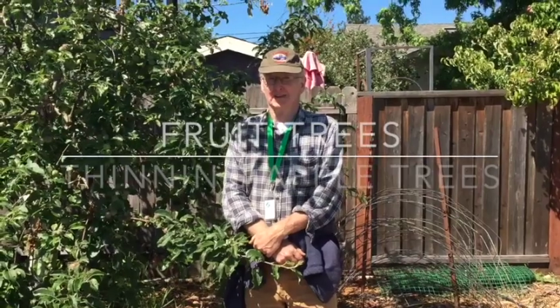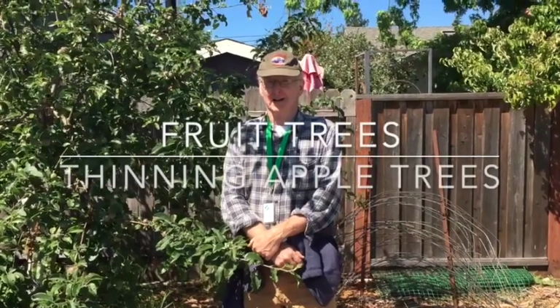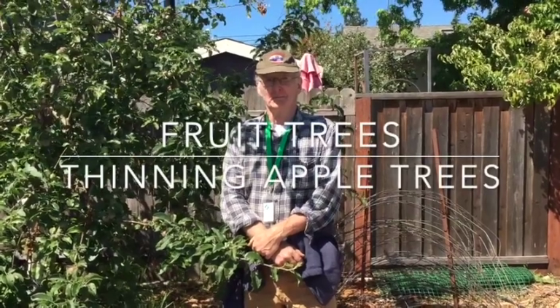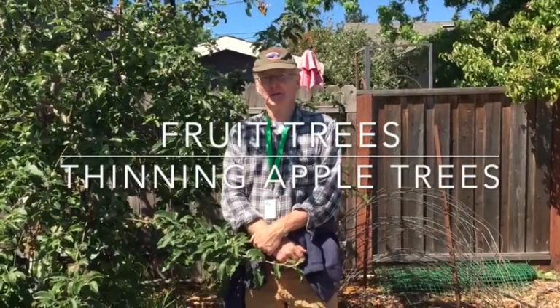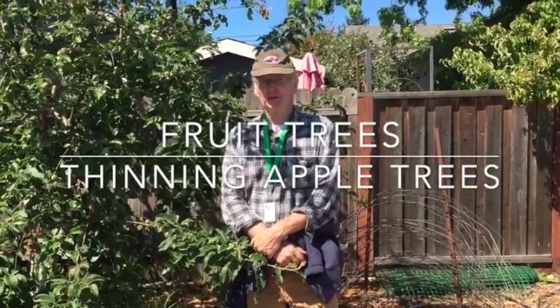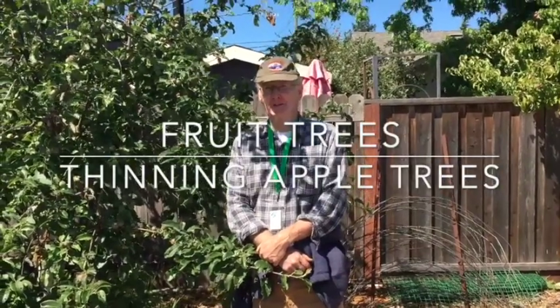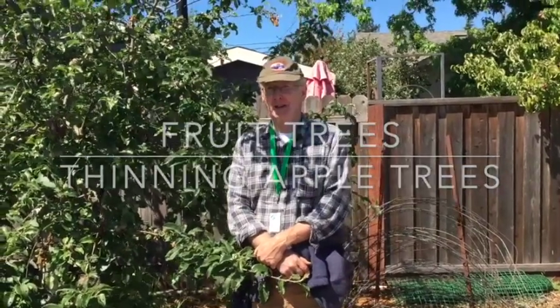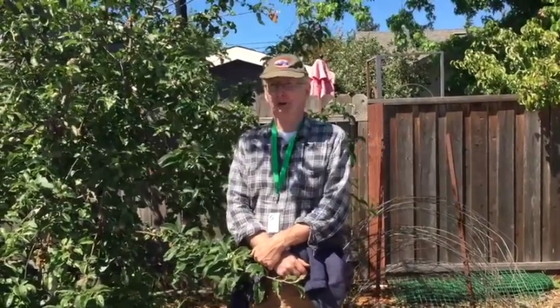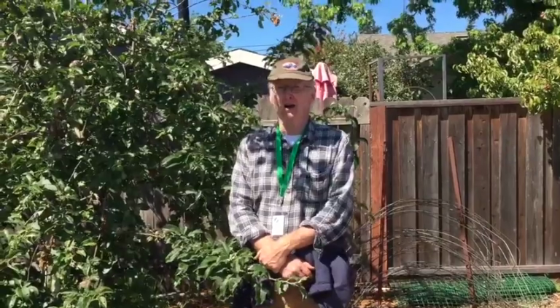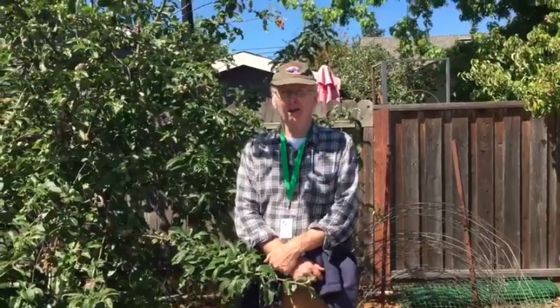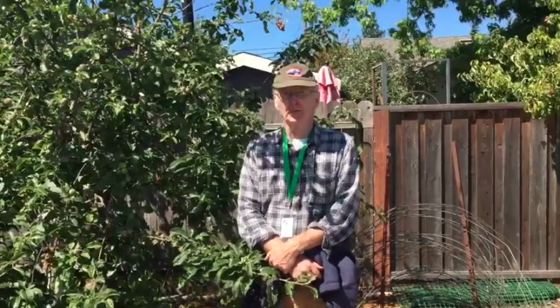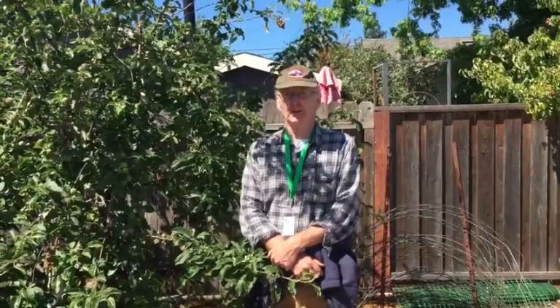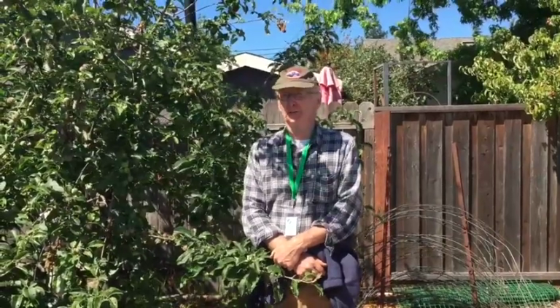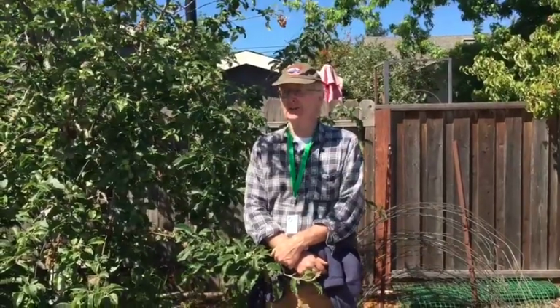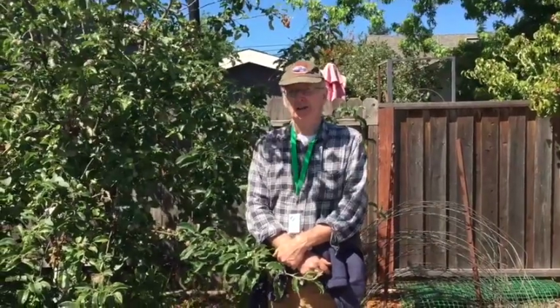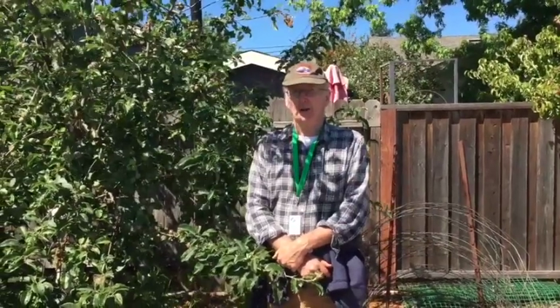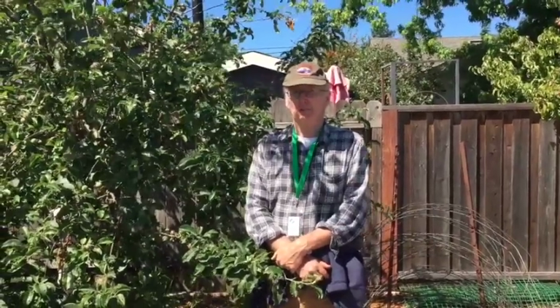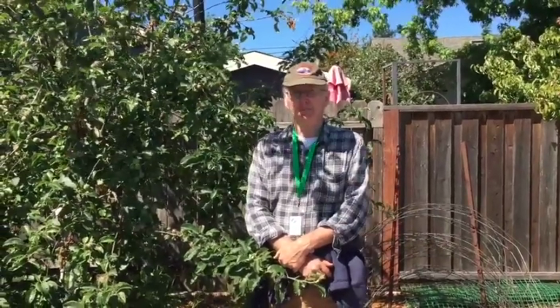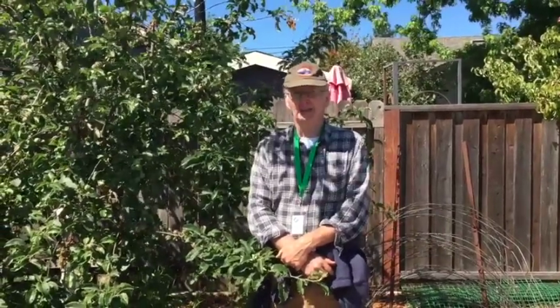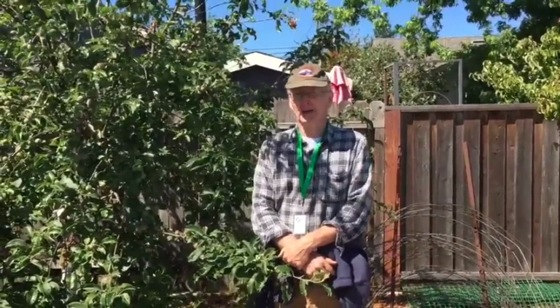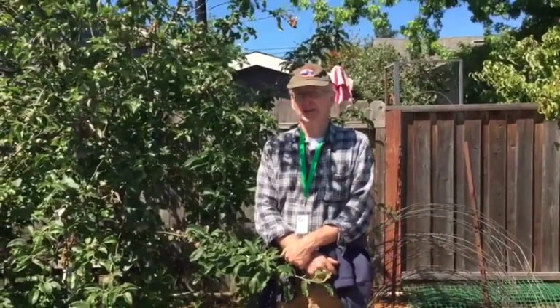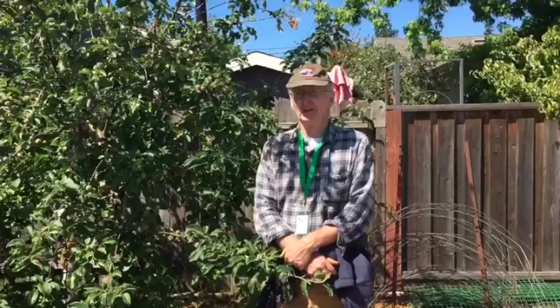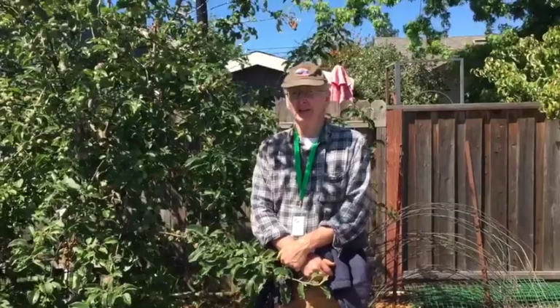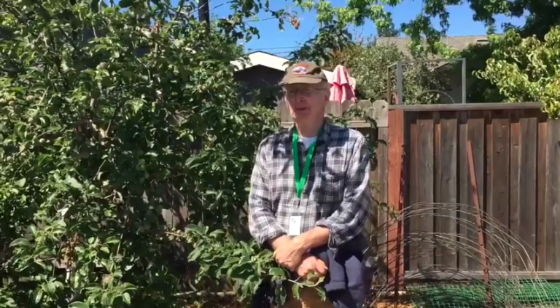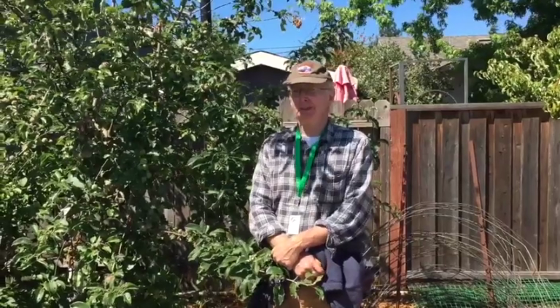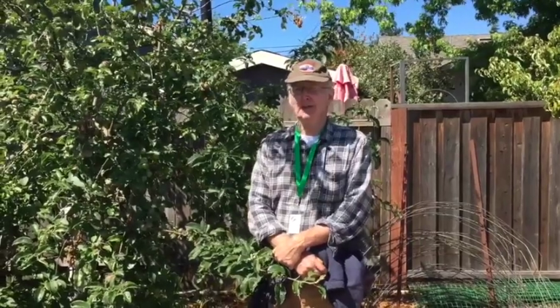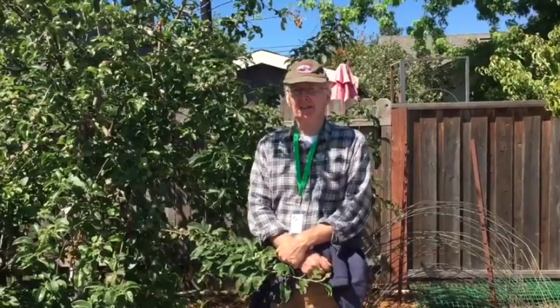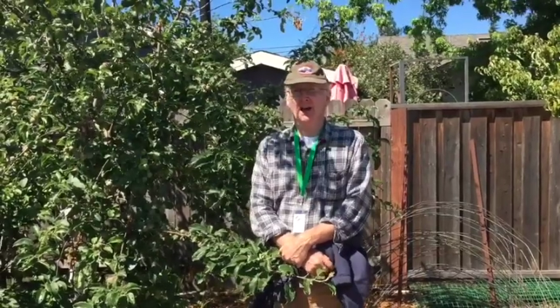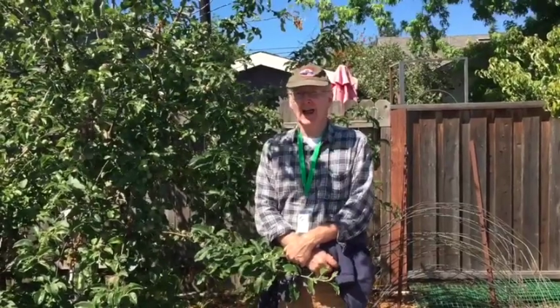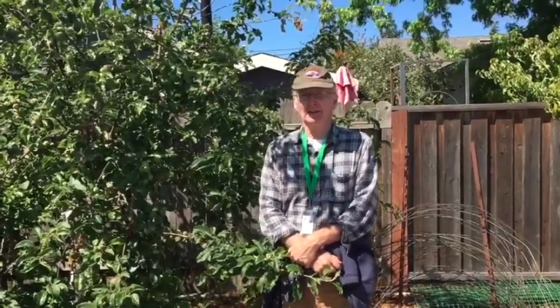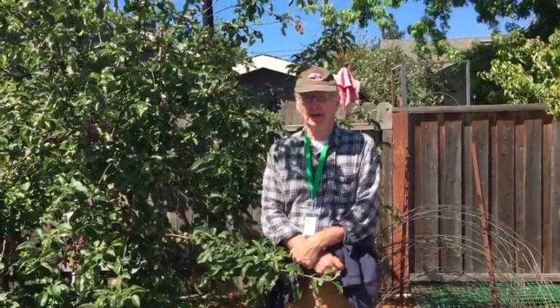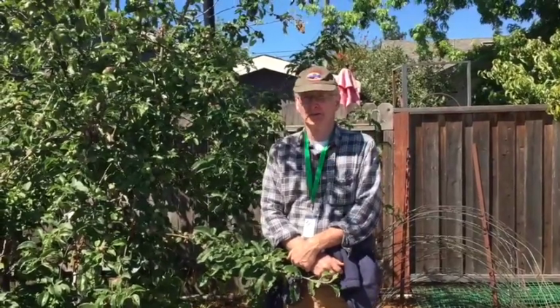Hi, my name is Fred Jarvis and we are at Harvest for Hungry this morning. It's mid-May and it's a good time to be thinking about thinning our apple and pear trees.